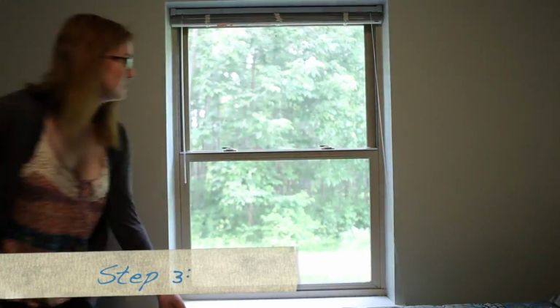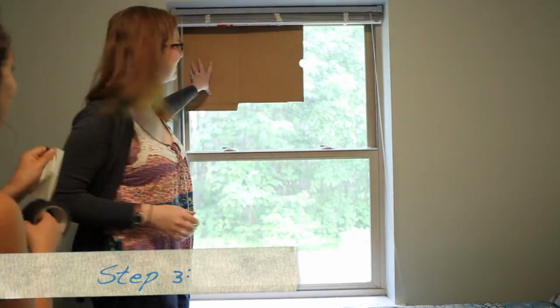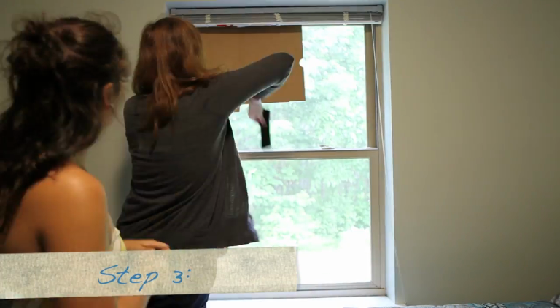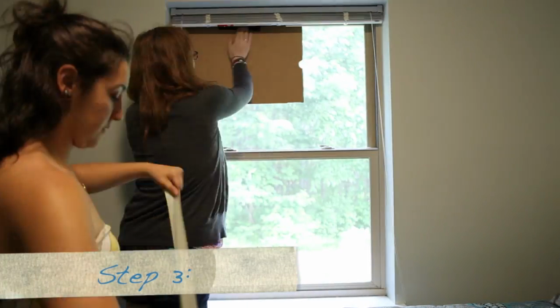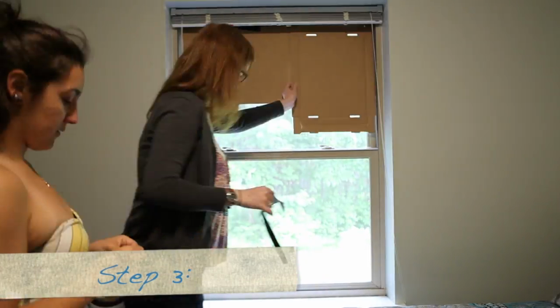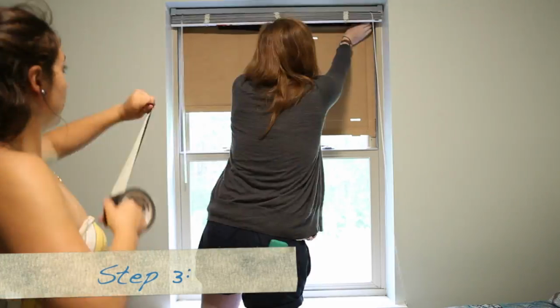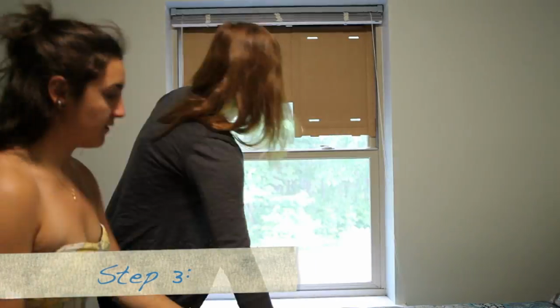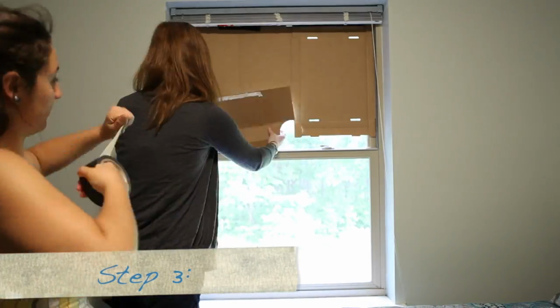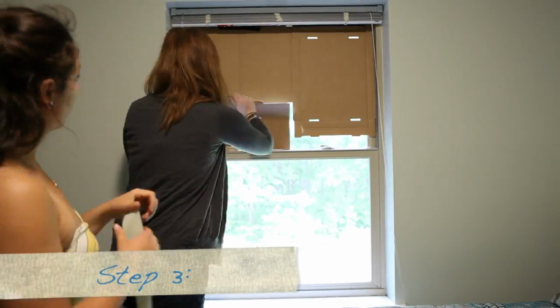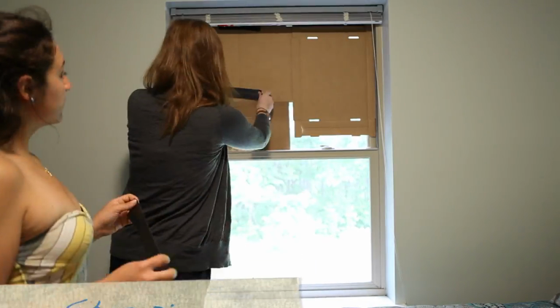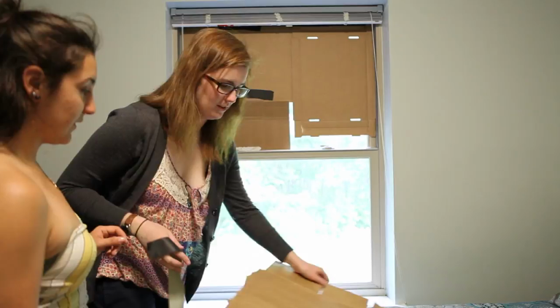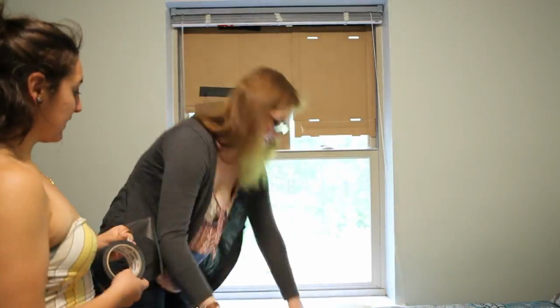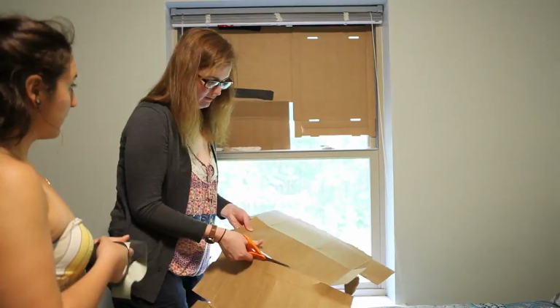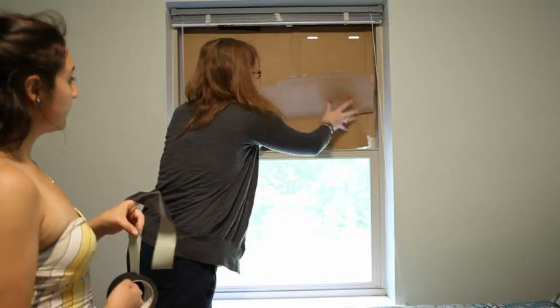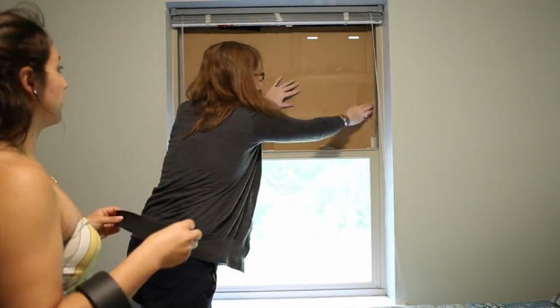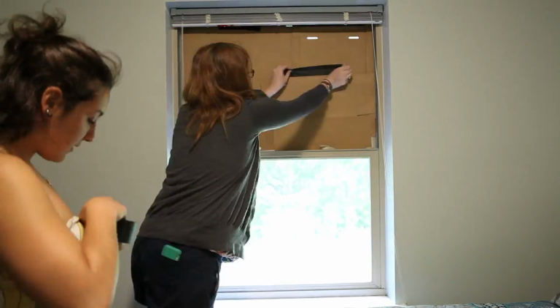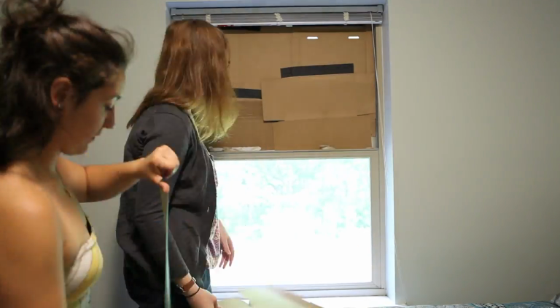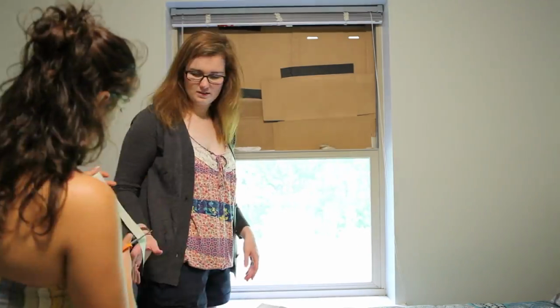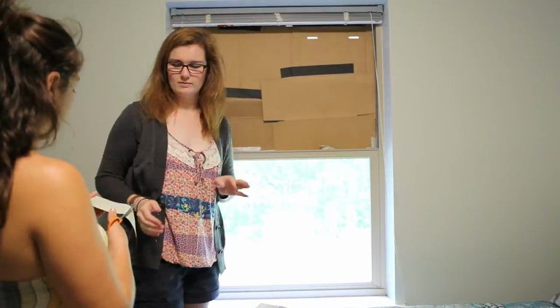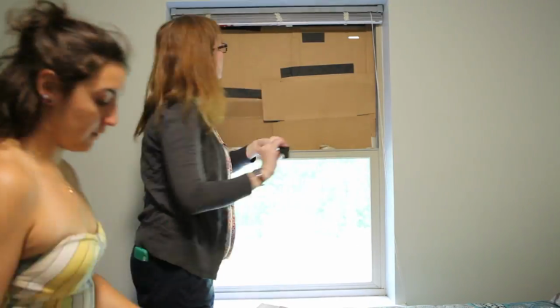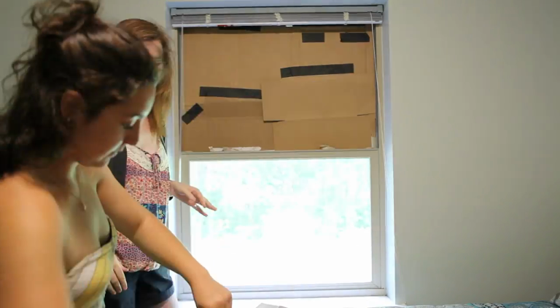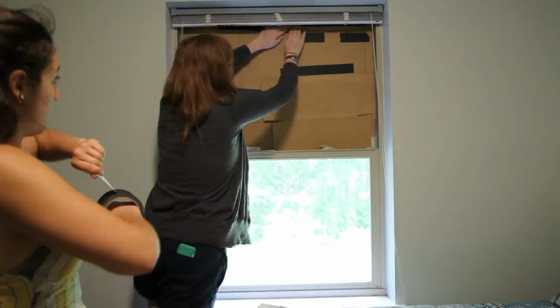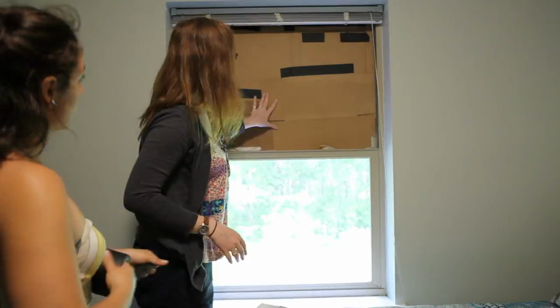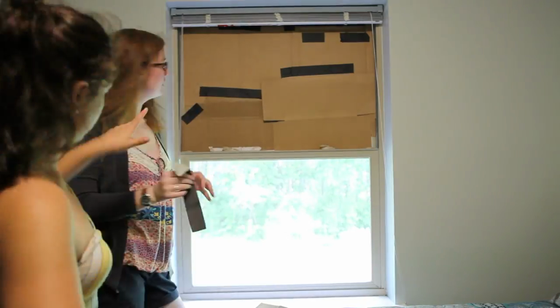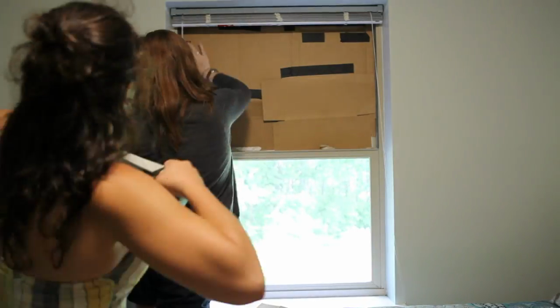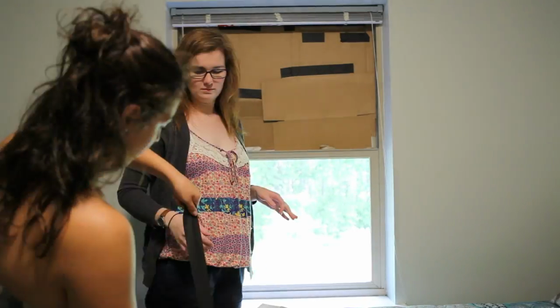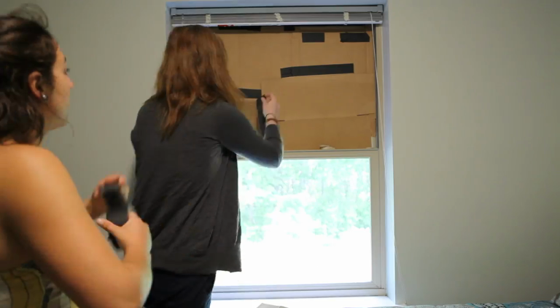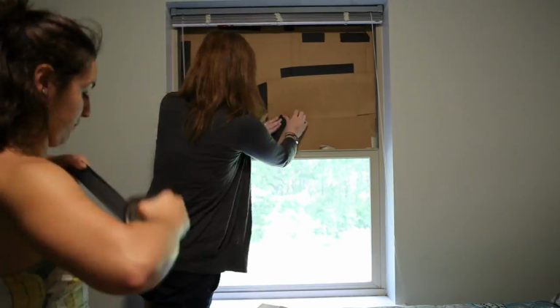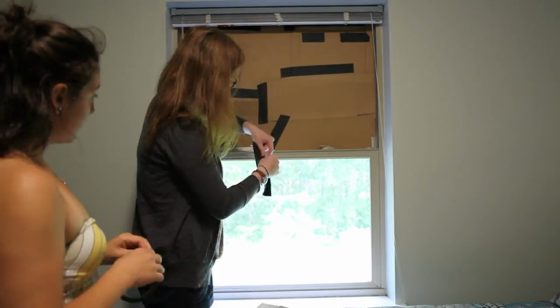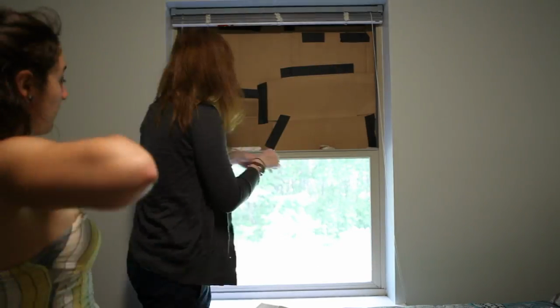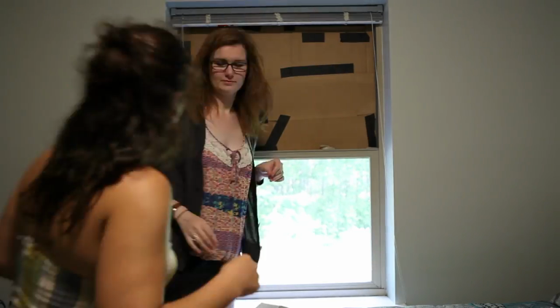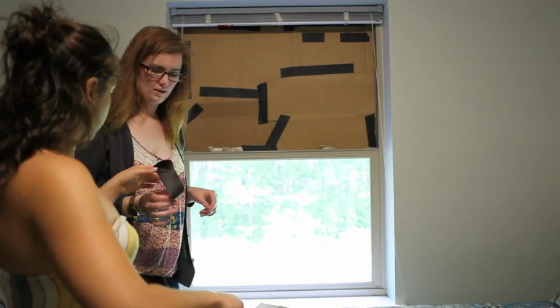Keep the piece of cardboard or poster board that will have the aperture separate from the rest of the pieces. Tape those pieces to the window first, but leave the part of your window that you want your aperture to be placed uncovered.